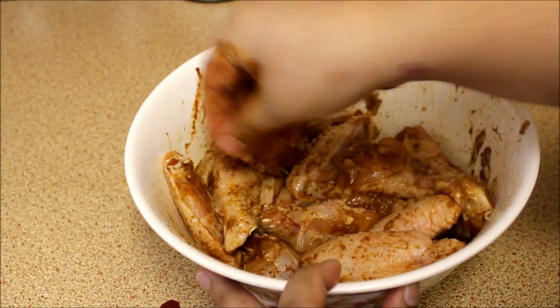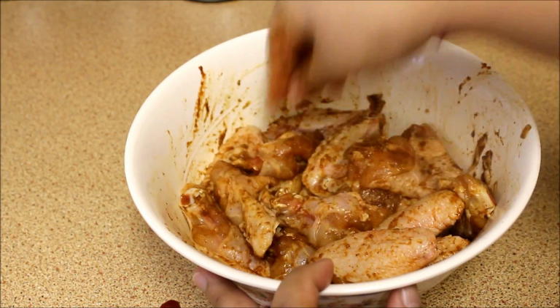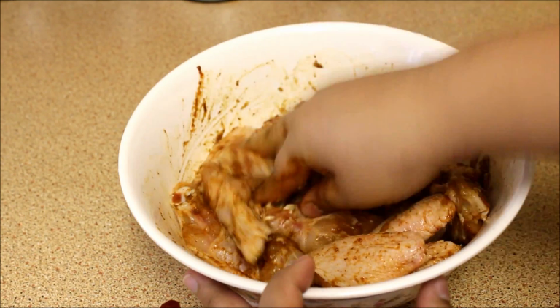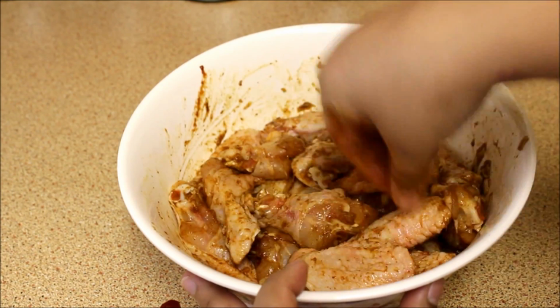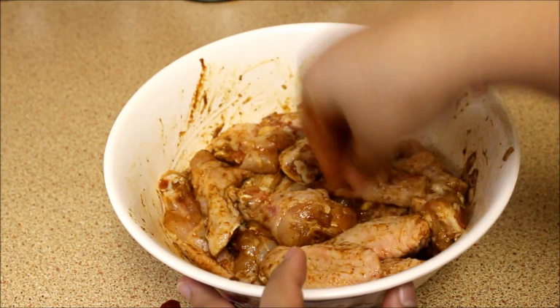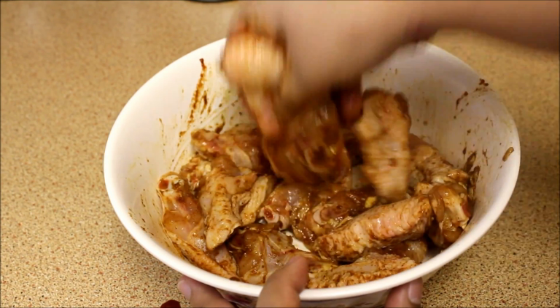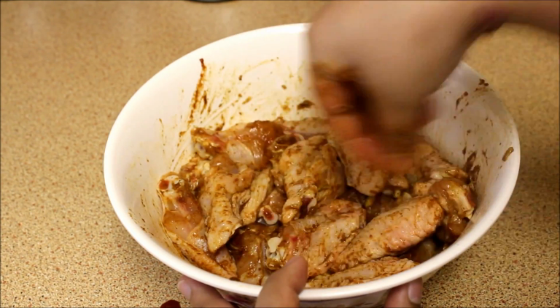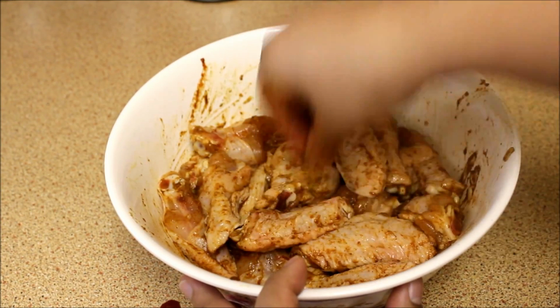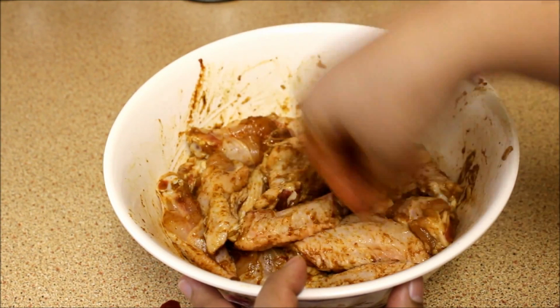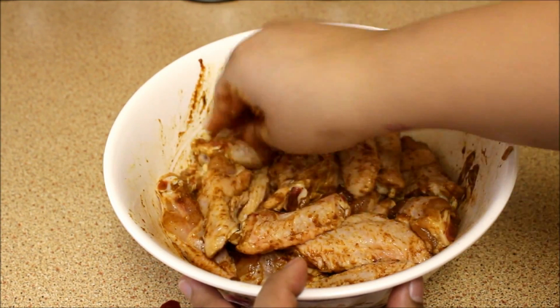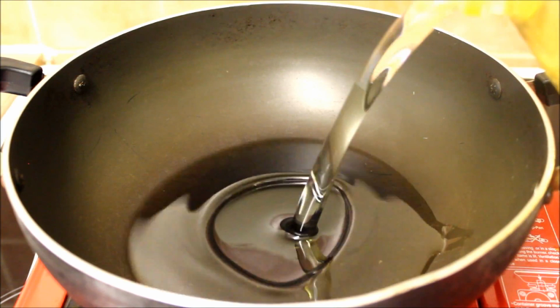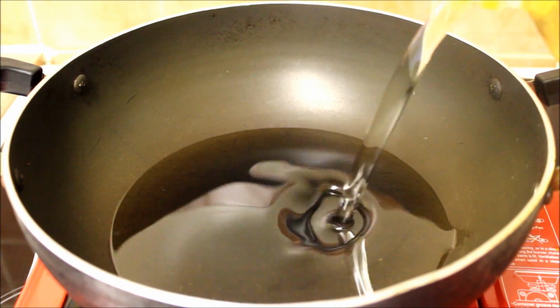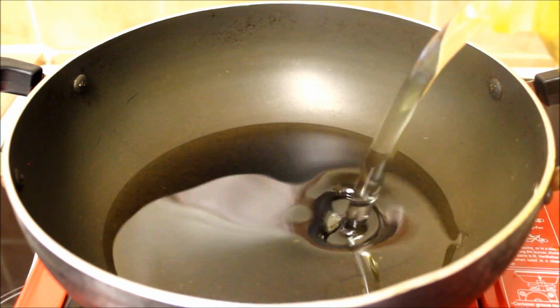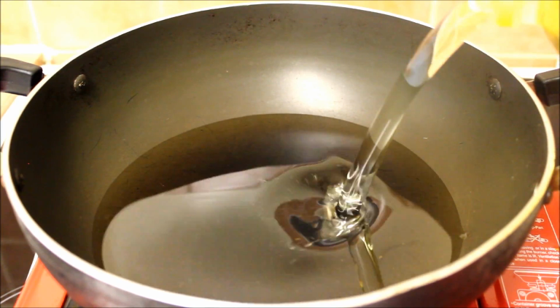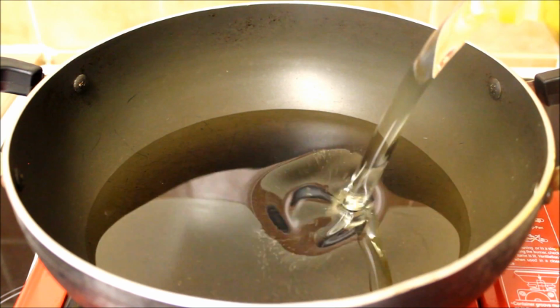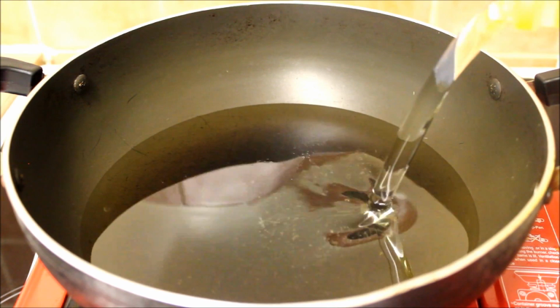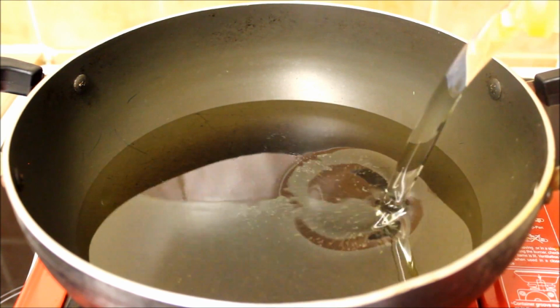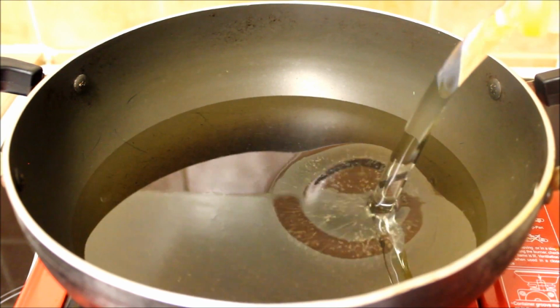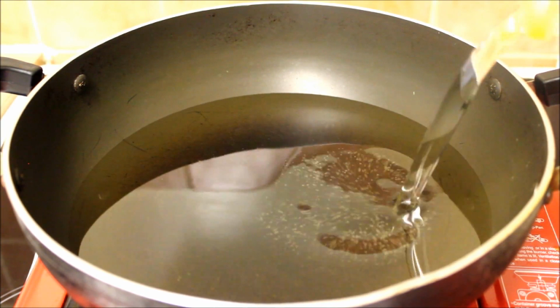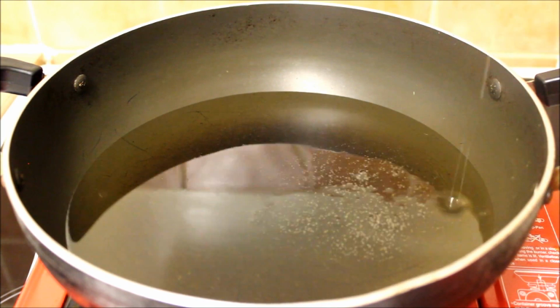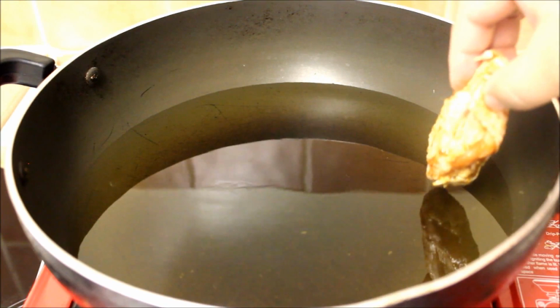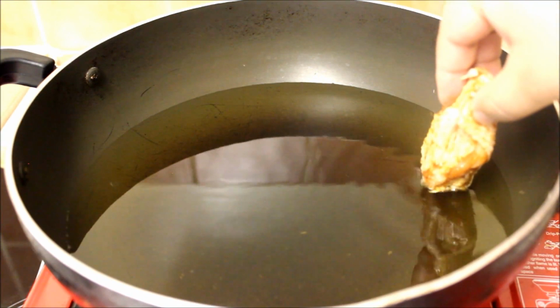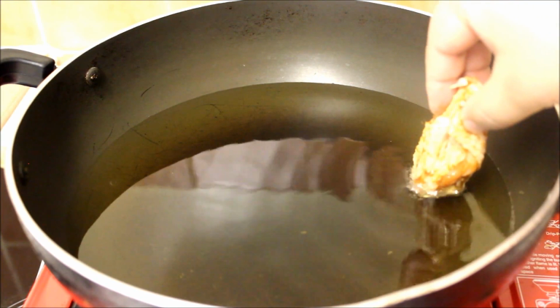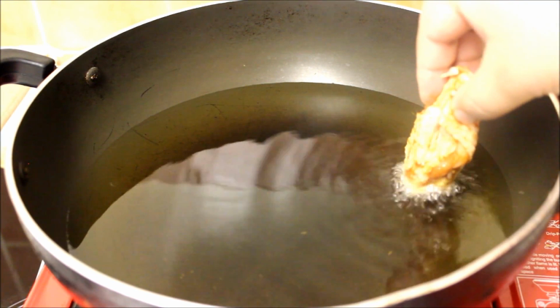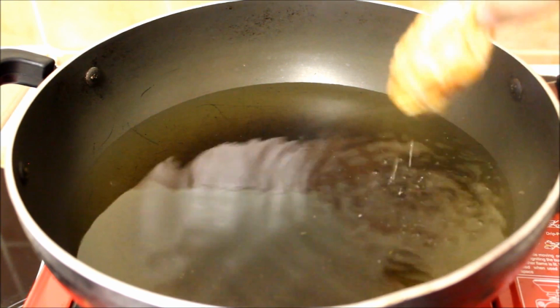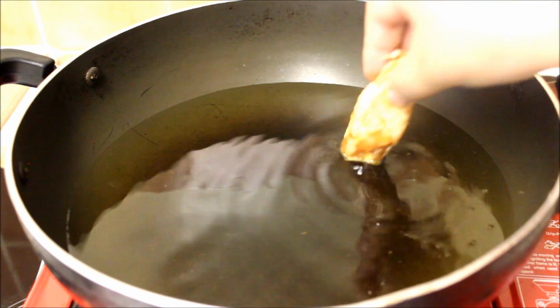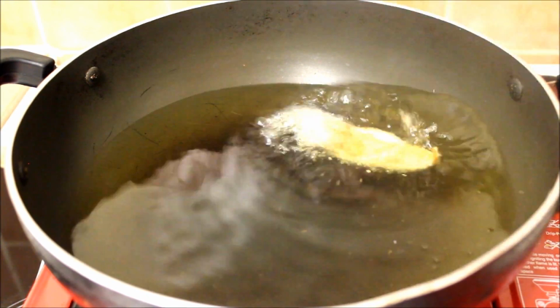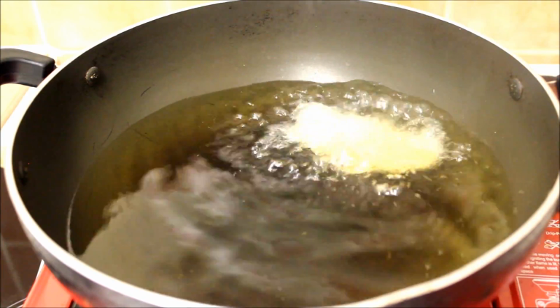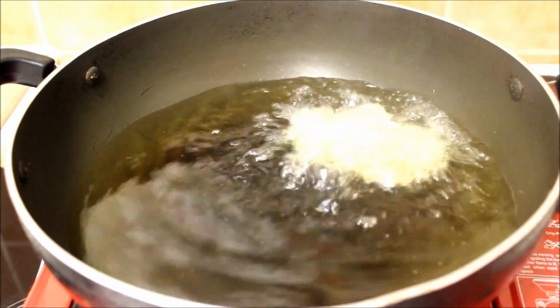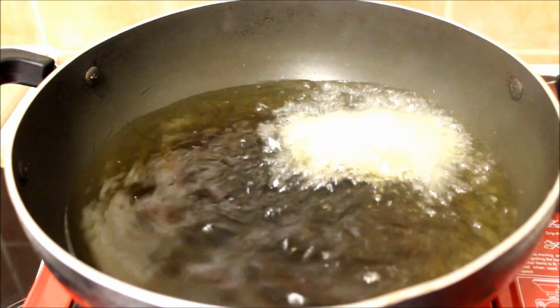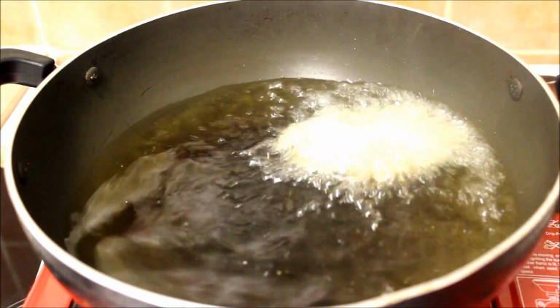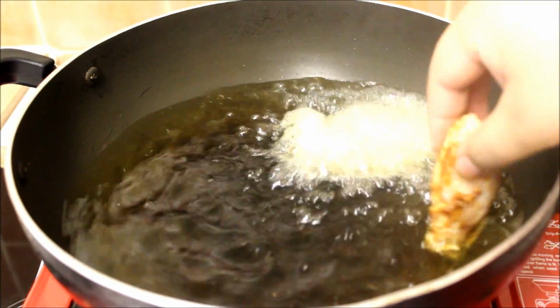Once it's nicely combined, let it marinate for two to three hours. After two hours, heat the oil in a large pan over medium heat. Once your oil is hot, add your marinated chicken wings in the pan one by one.